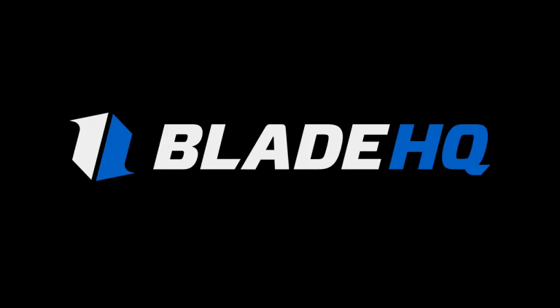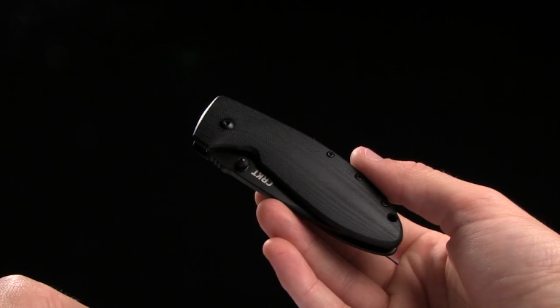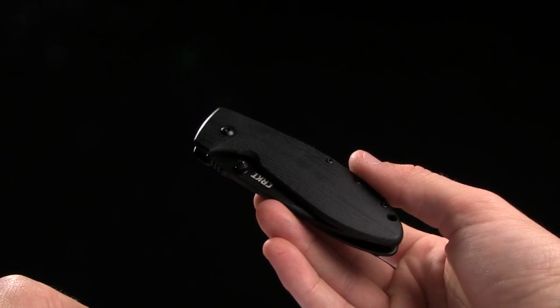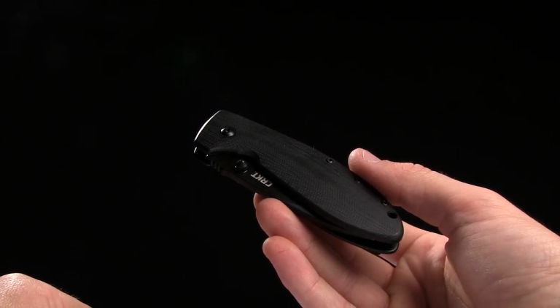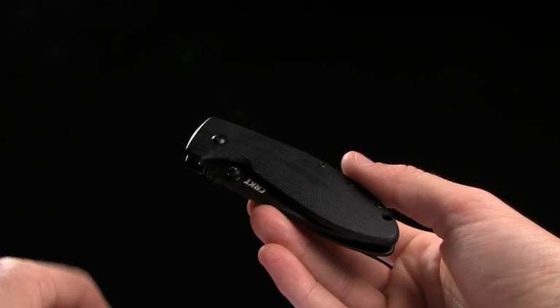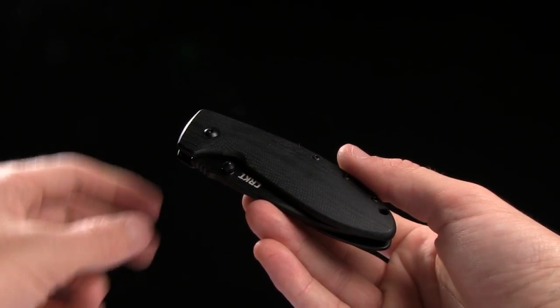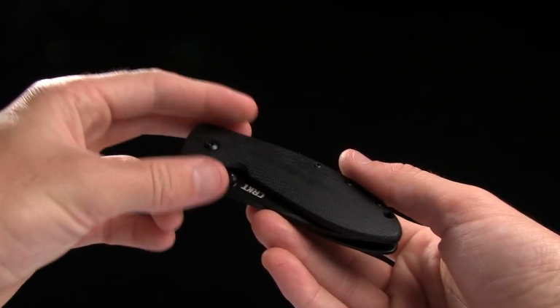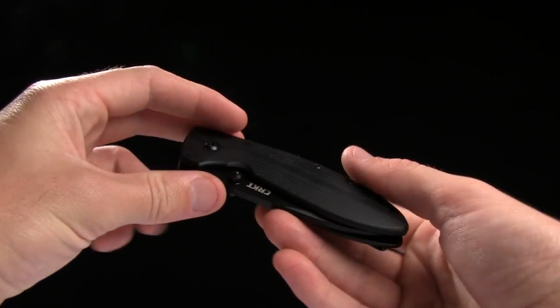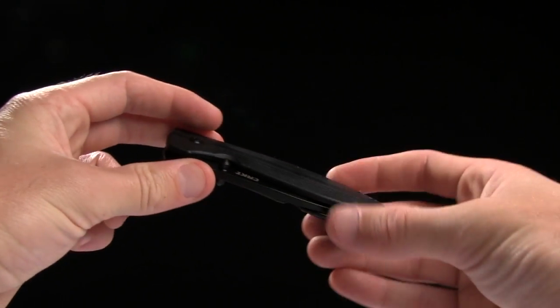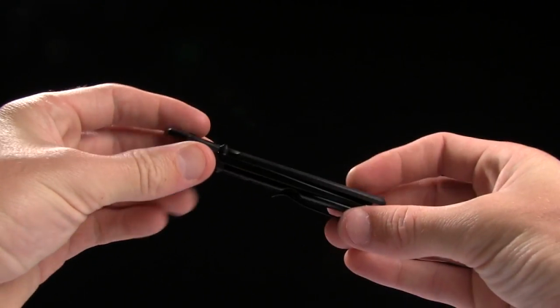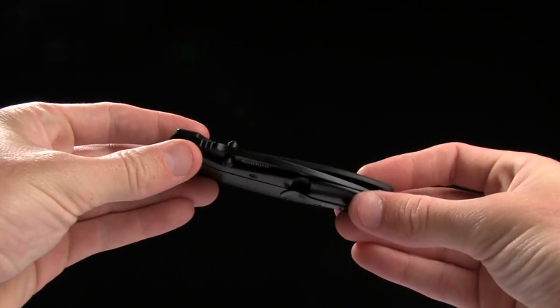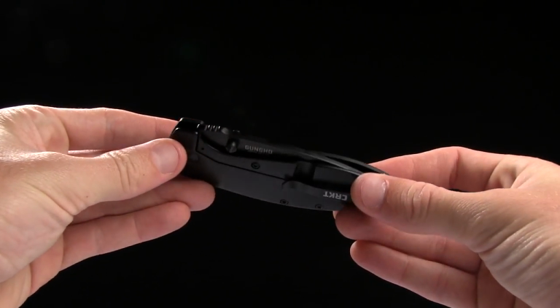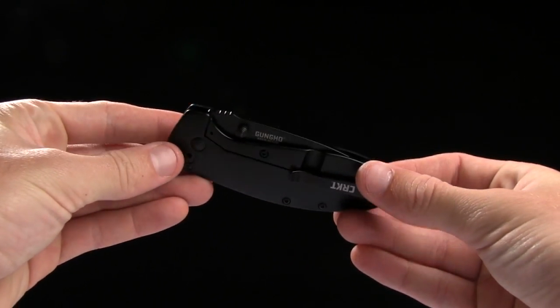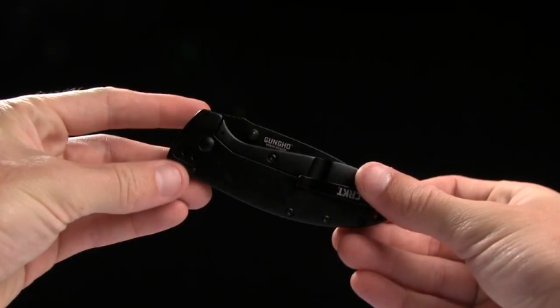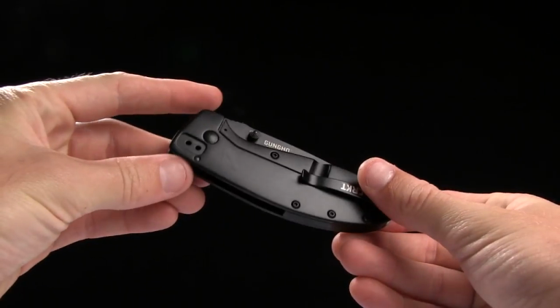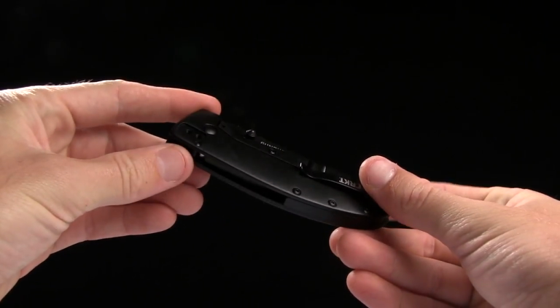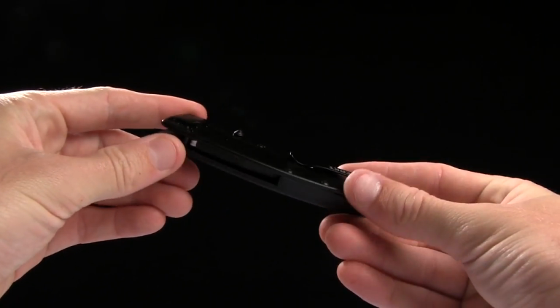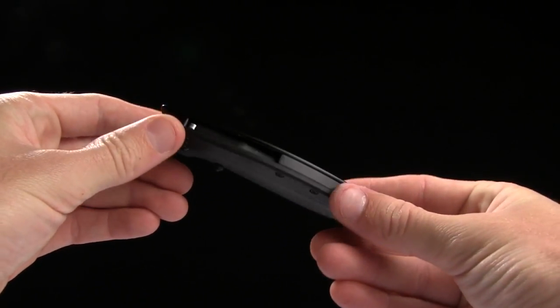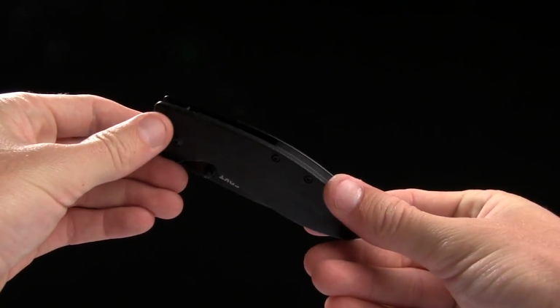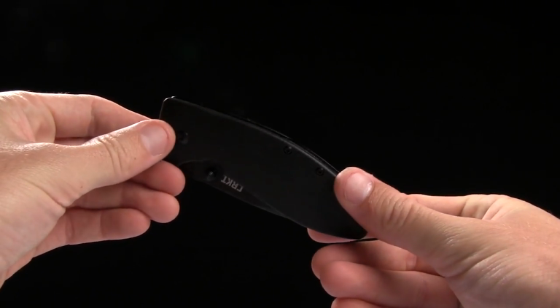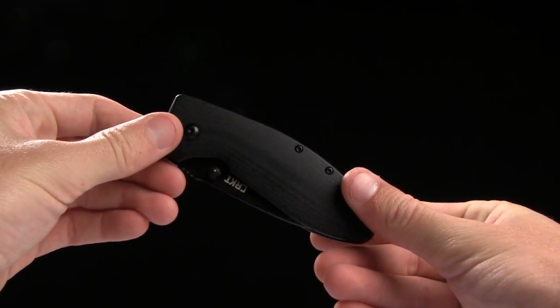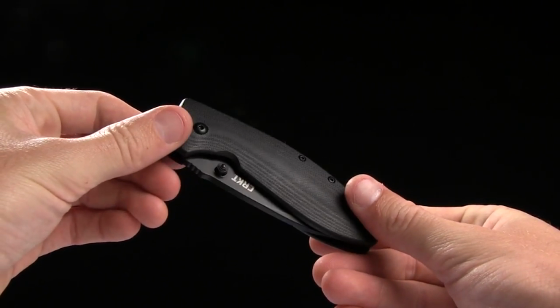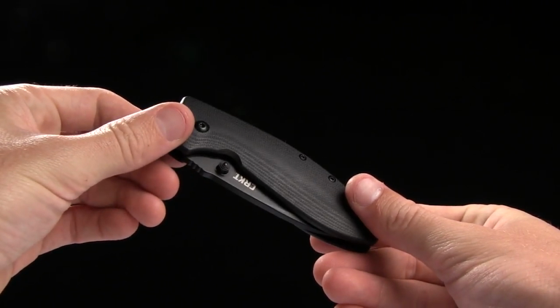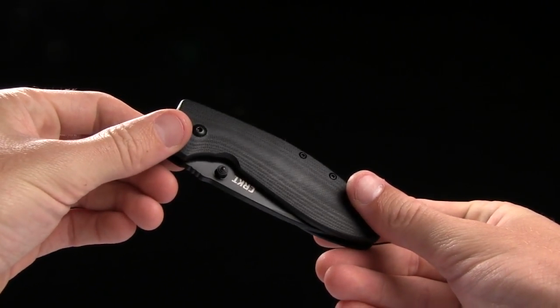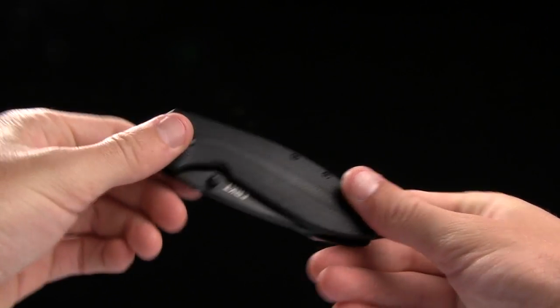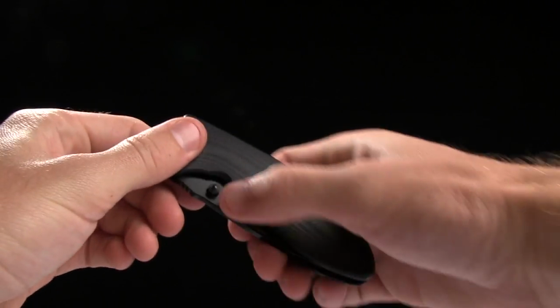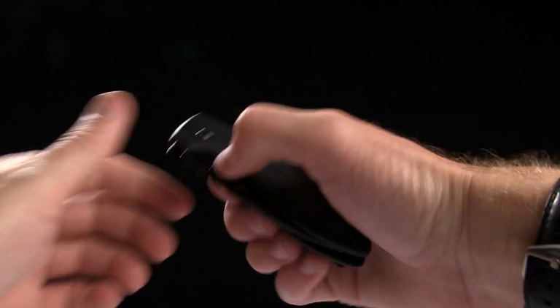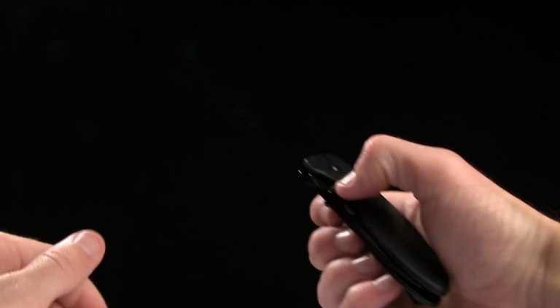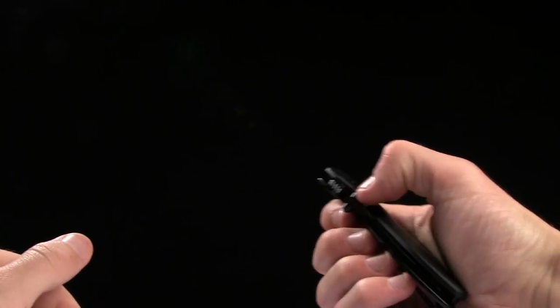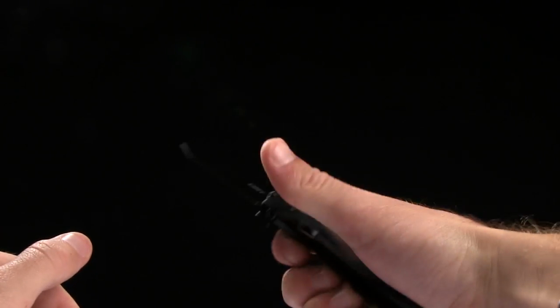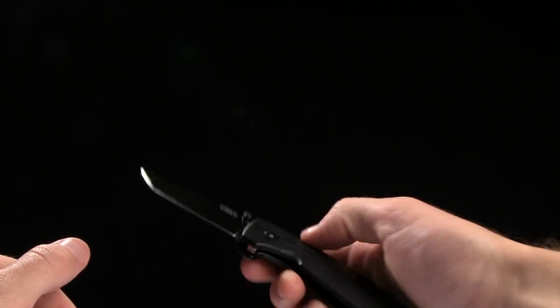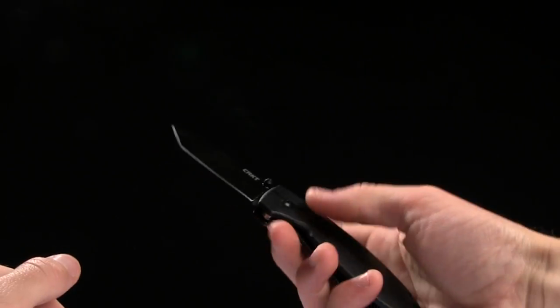All right guys, today we're taking a look at the CRKT Crane Gung-Ho Spring Assisted Knife. I'm not sure if that's how you say the name of the knife, but there you have it.